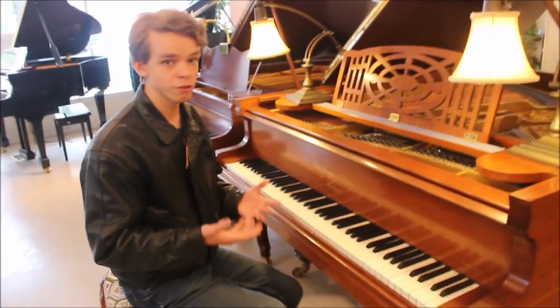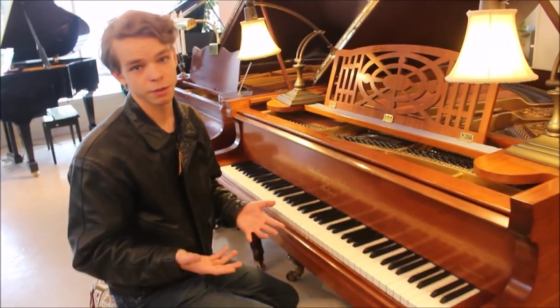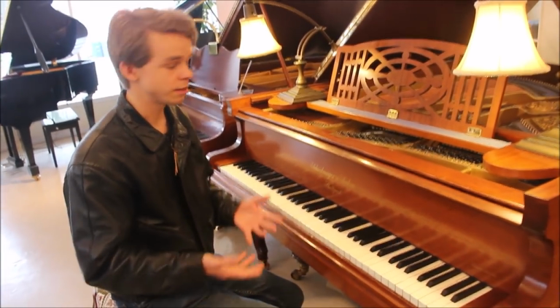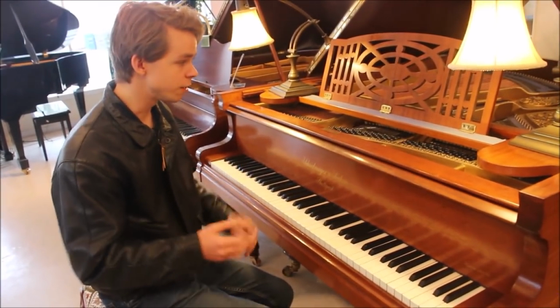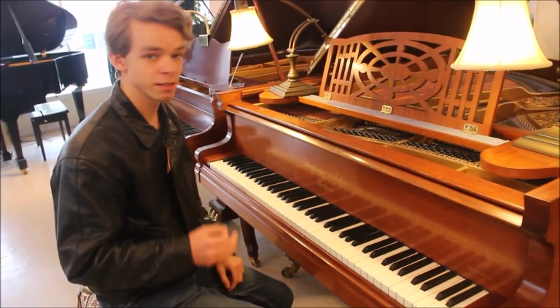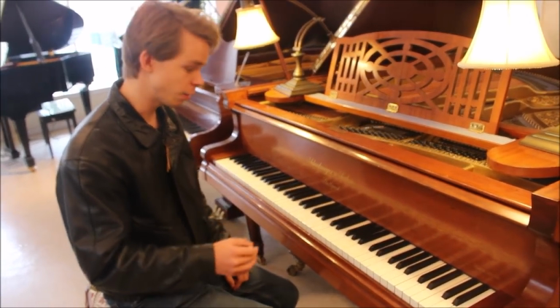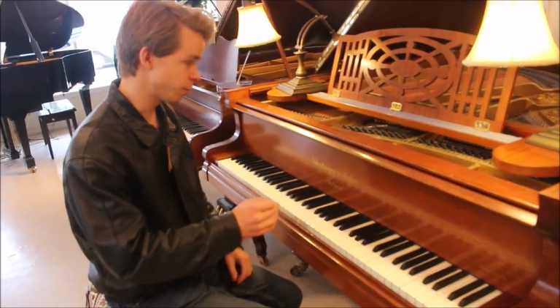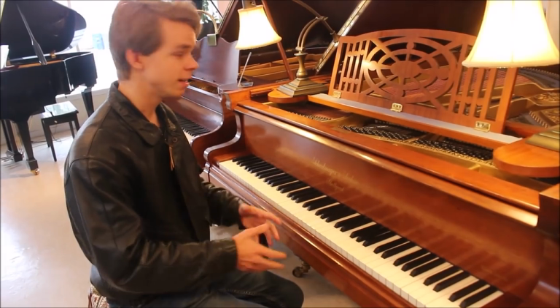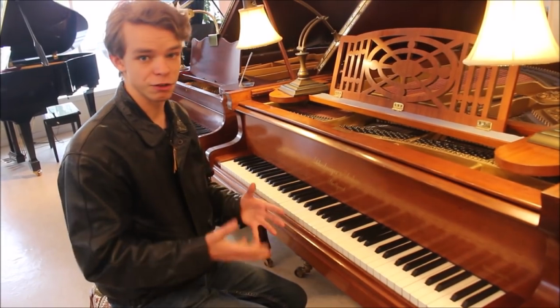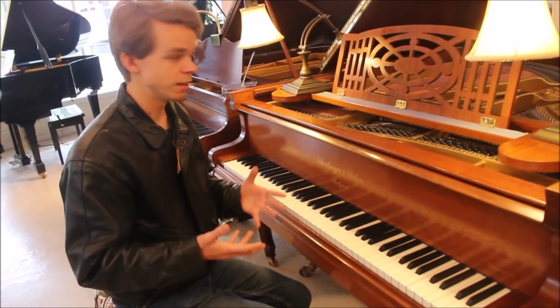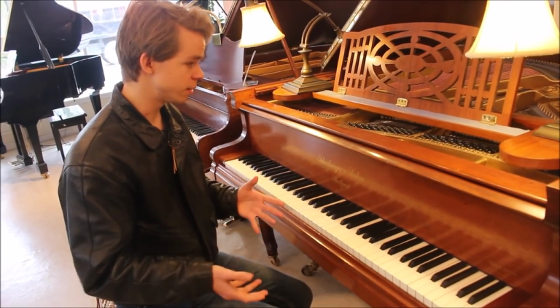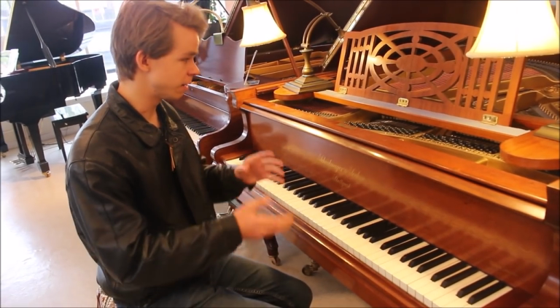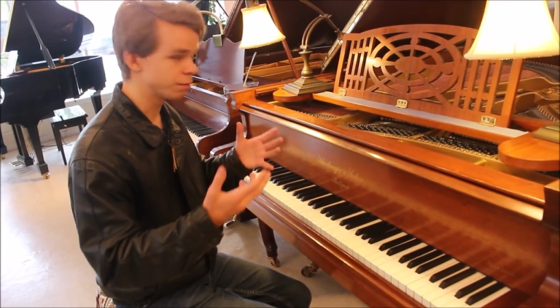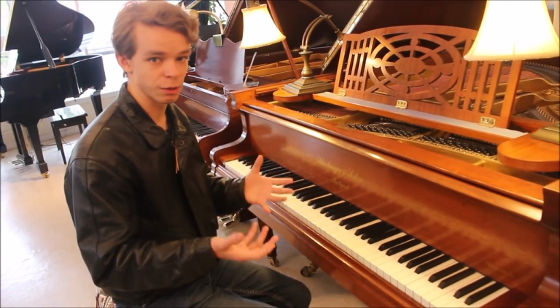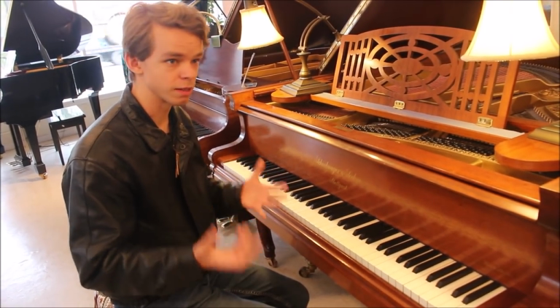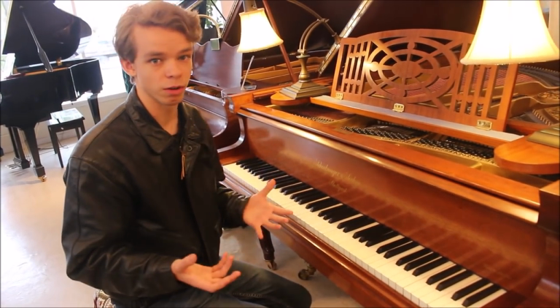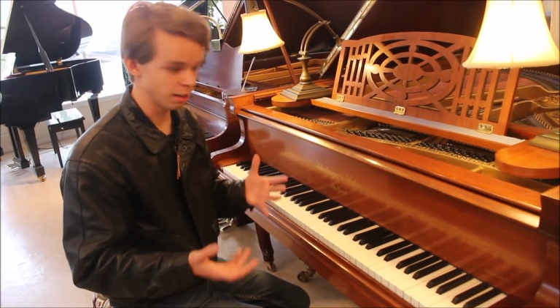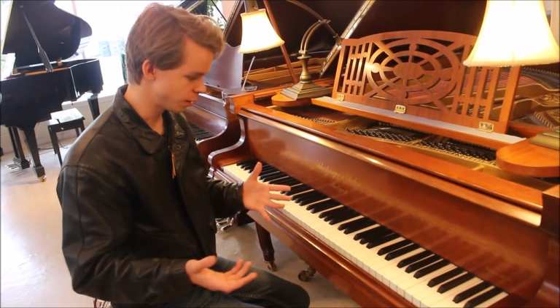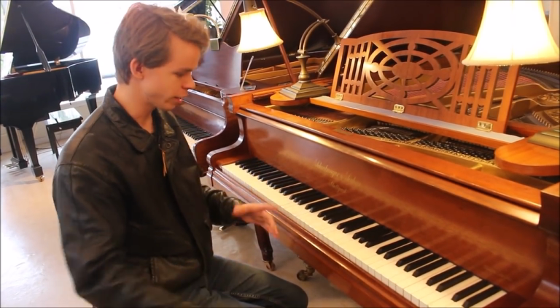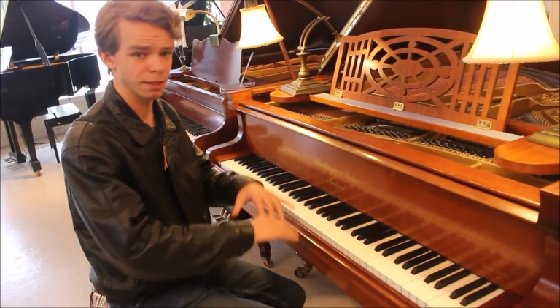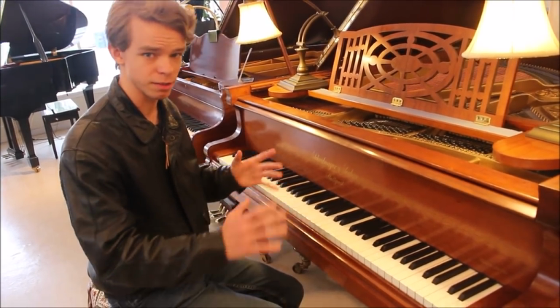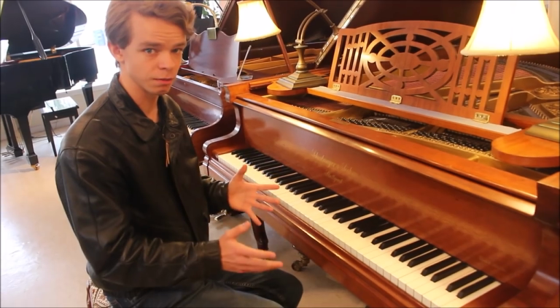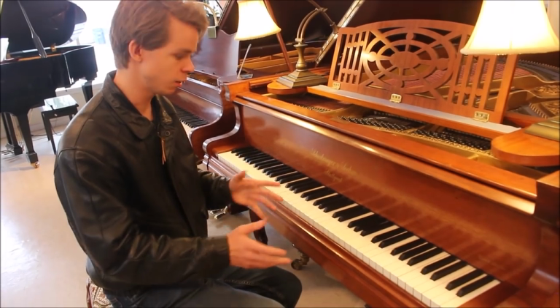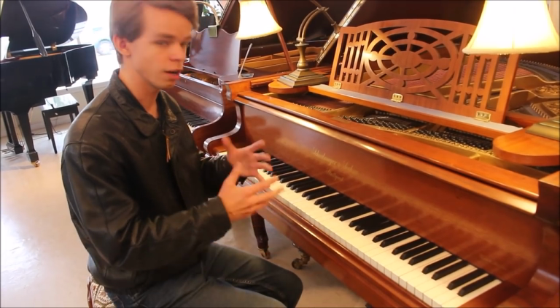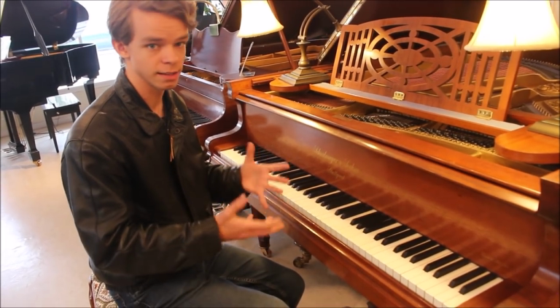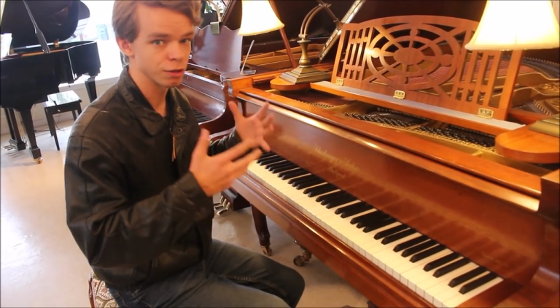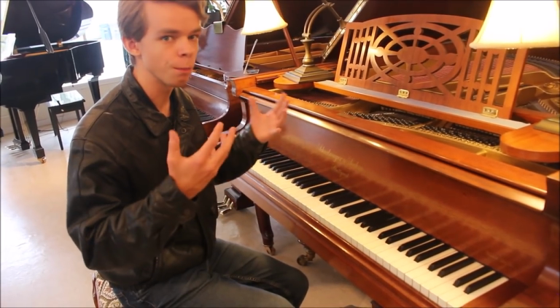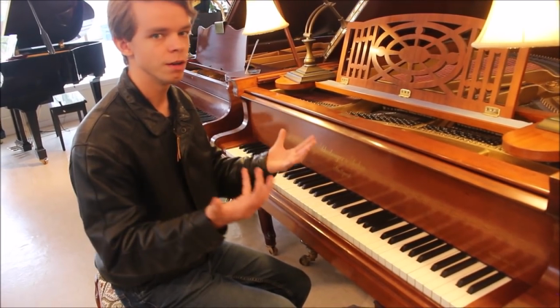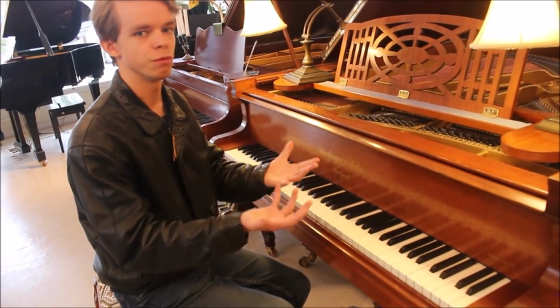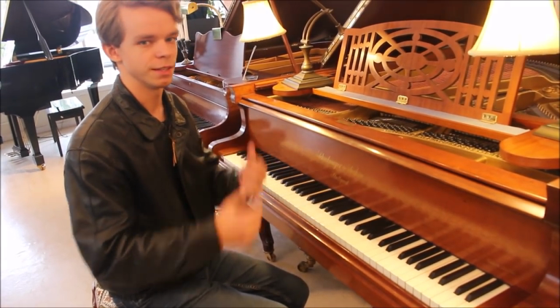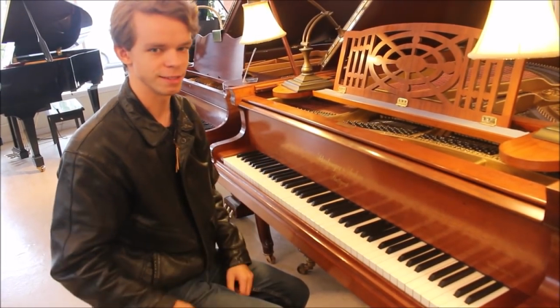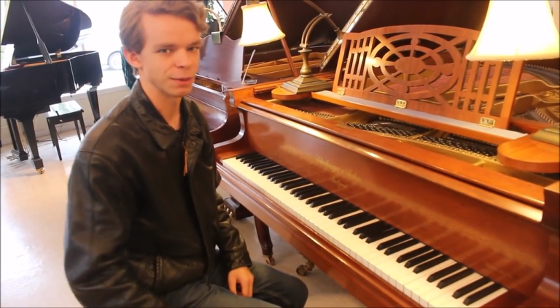Another classical piece that really fits this piano very well is Clair de Lune by Debussy. It really brings out those resonant qualities that I love on this piano, with that really open, beautiful, singing resonant sound. I'll just play the first little bit.